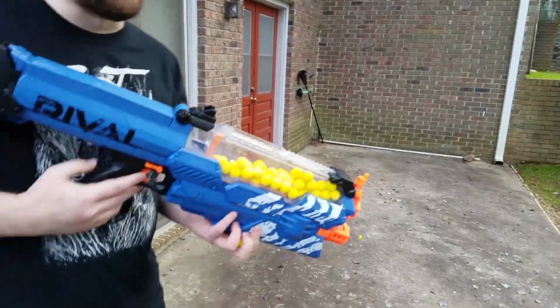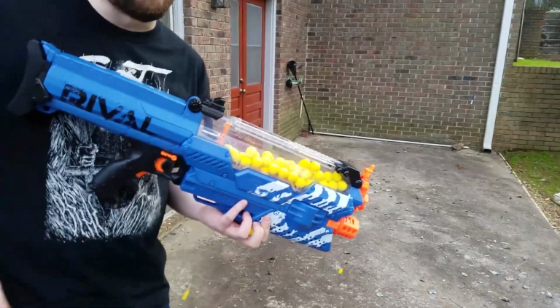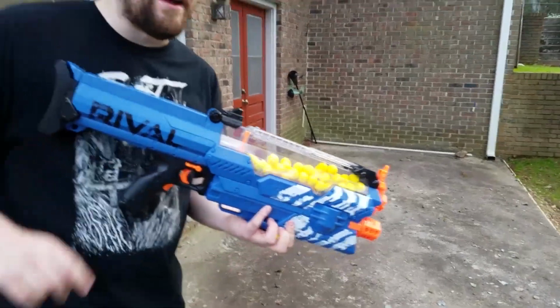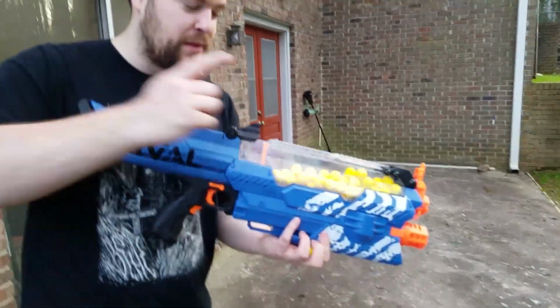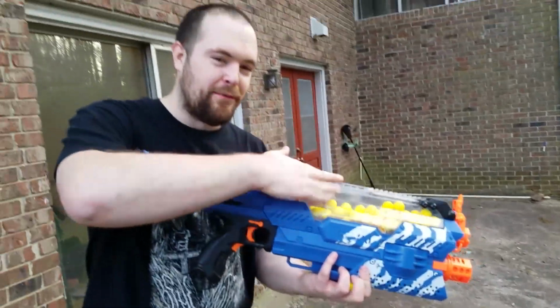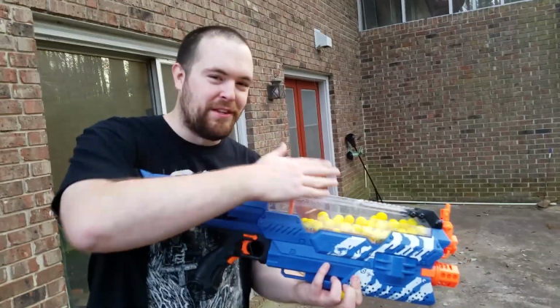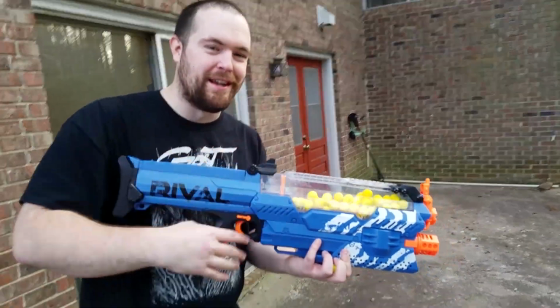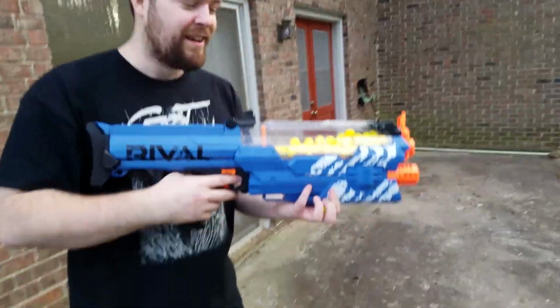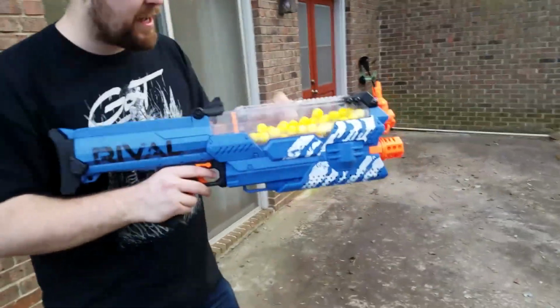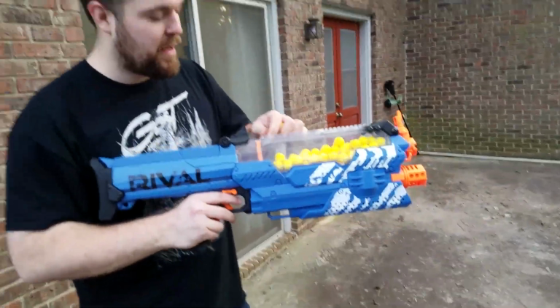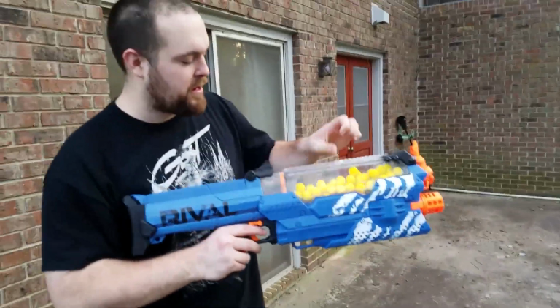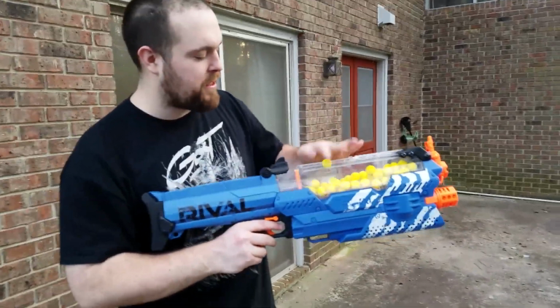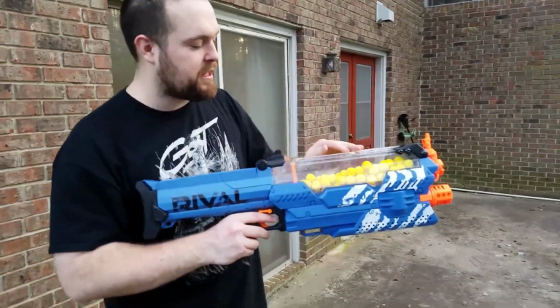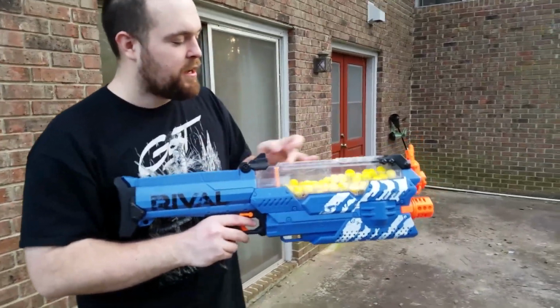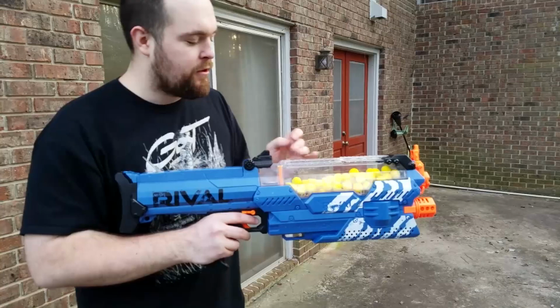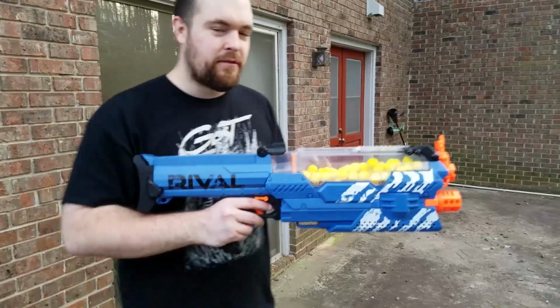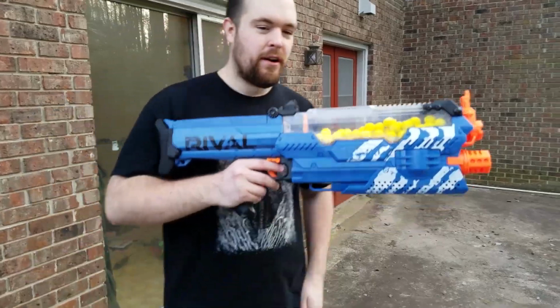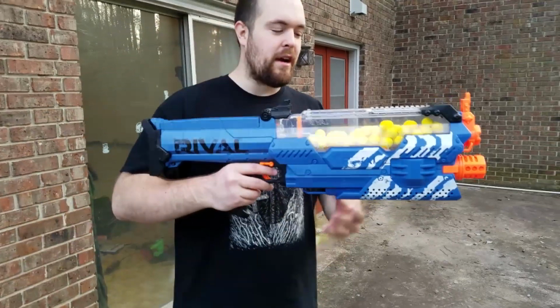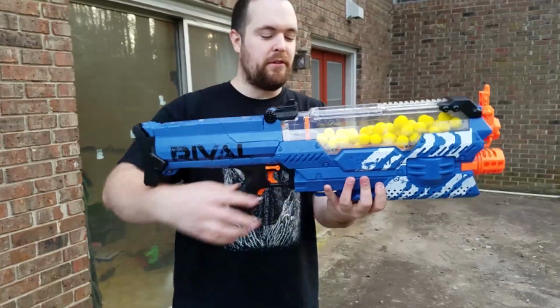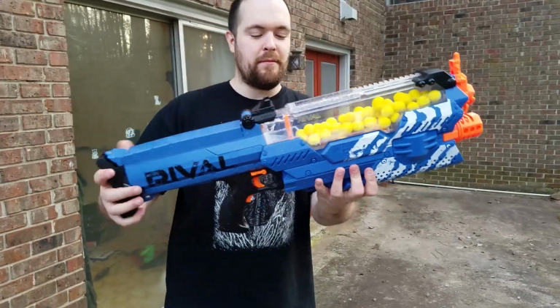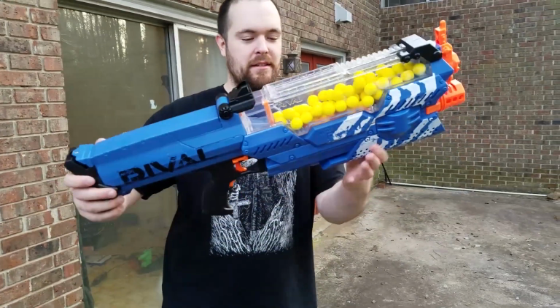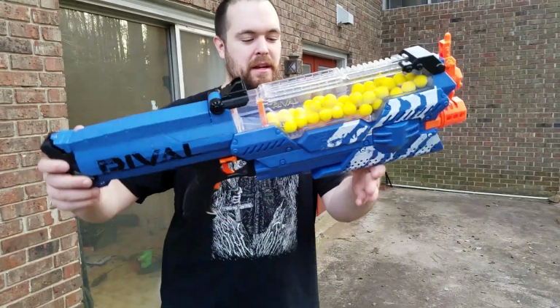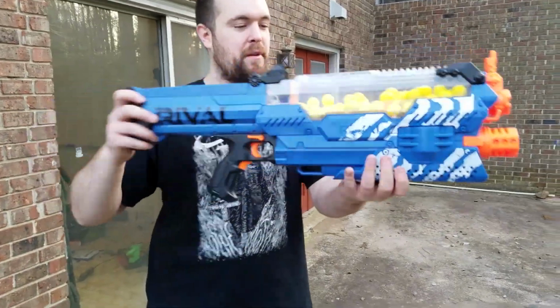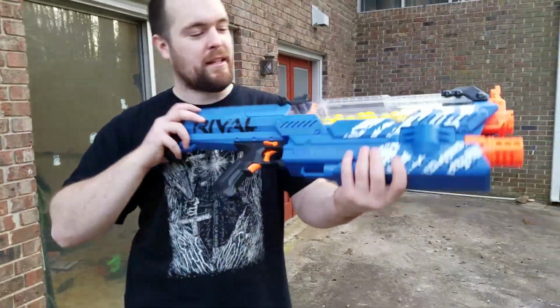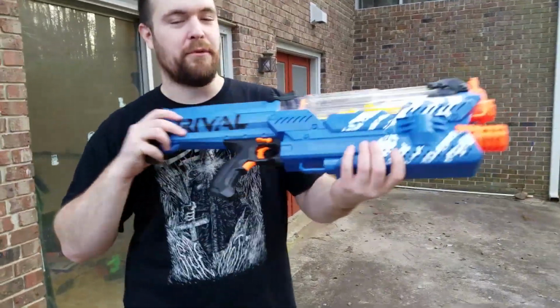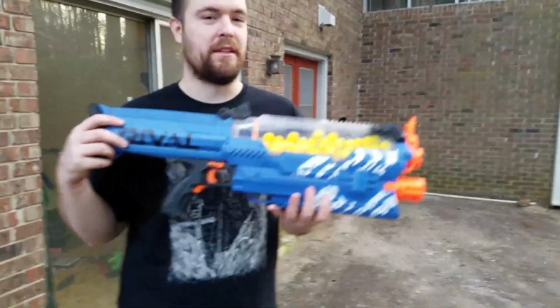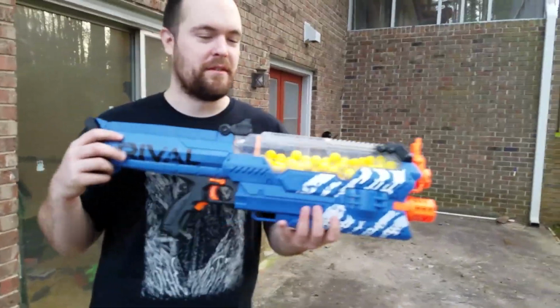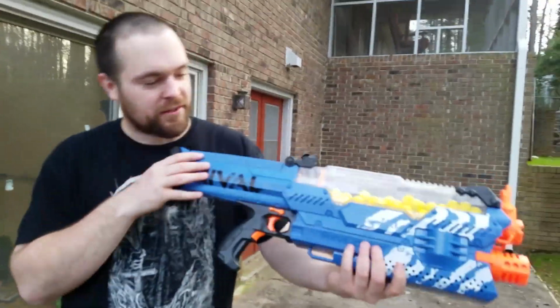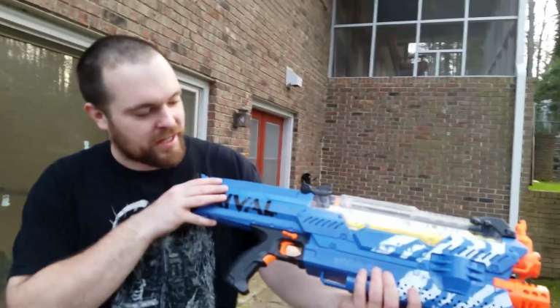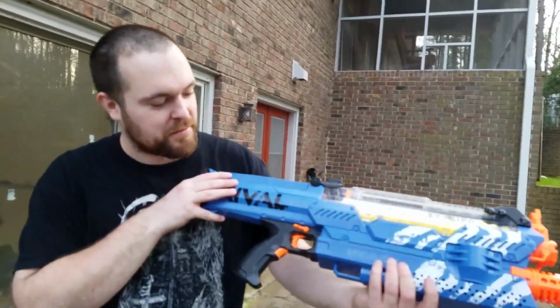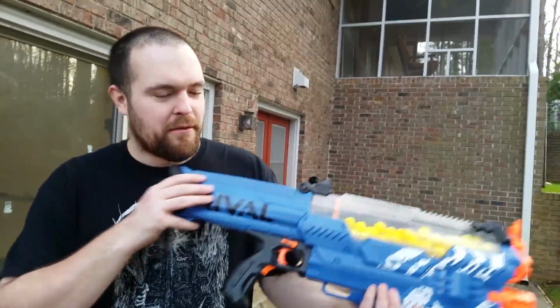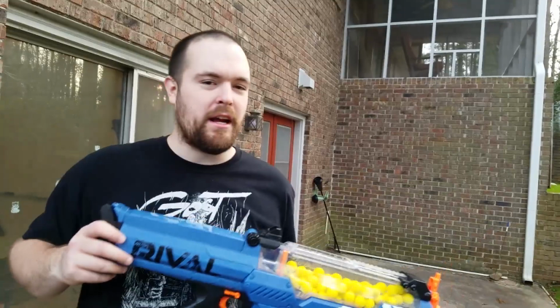Be careful with this thing. But yeah, that is the Nerf Rival Nemesis — a big beast that I really like the looks of. This thing looks awesome.